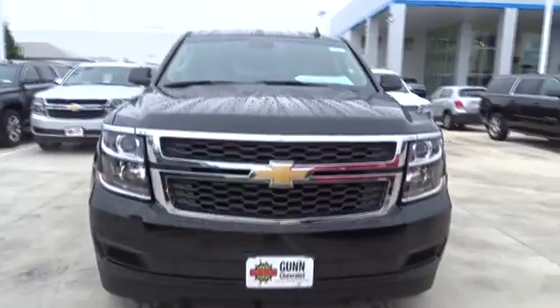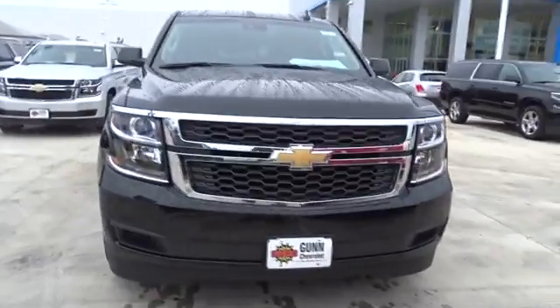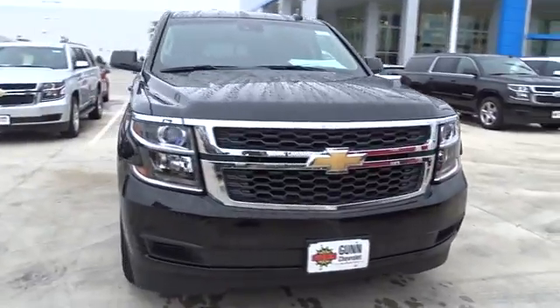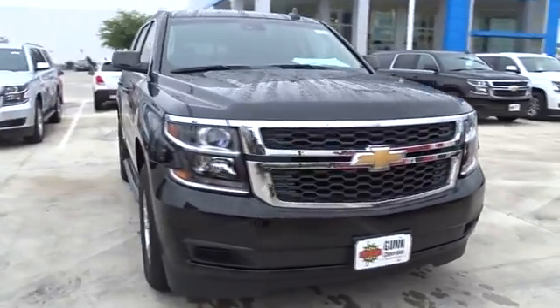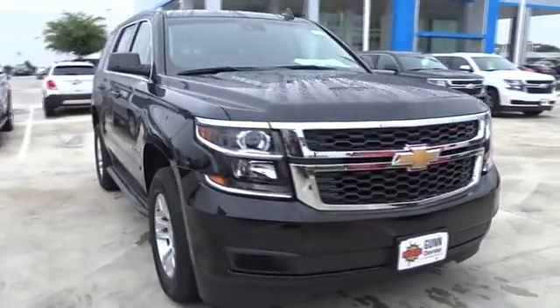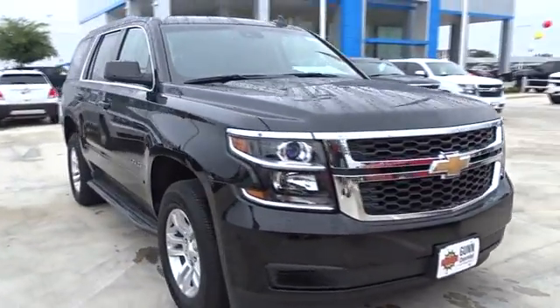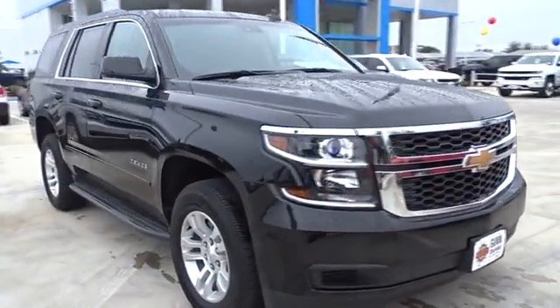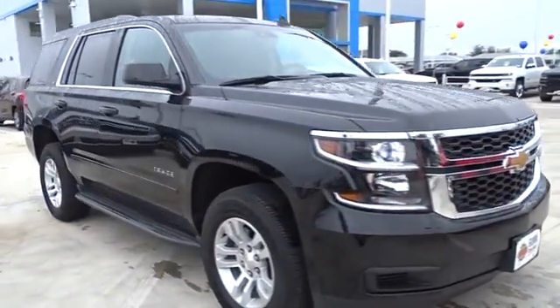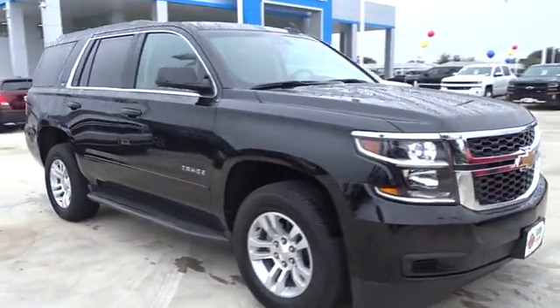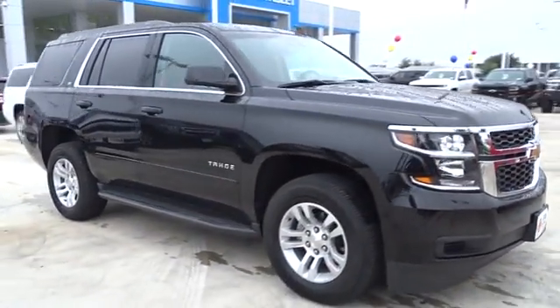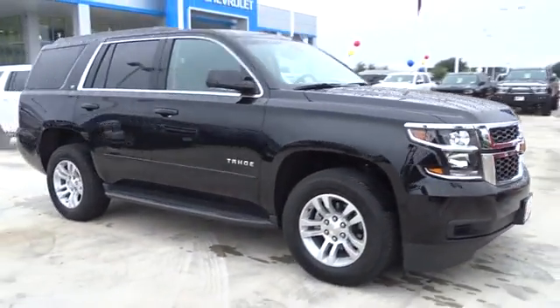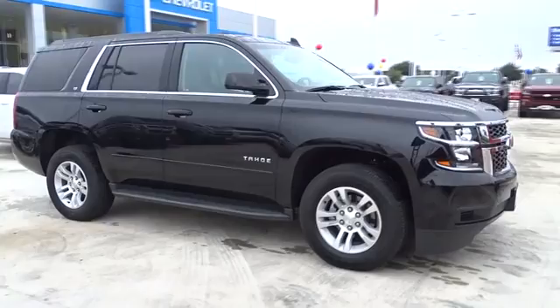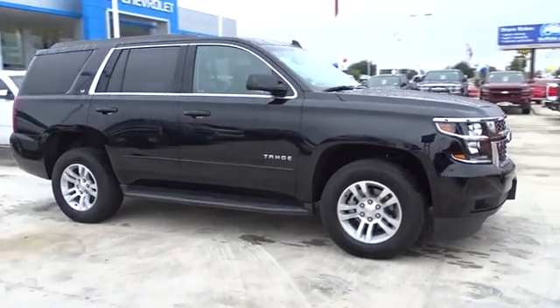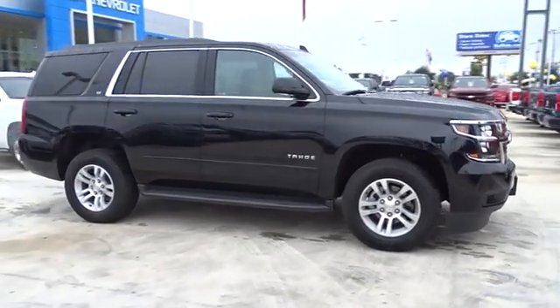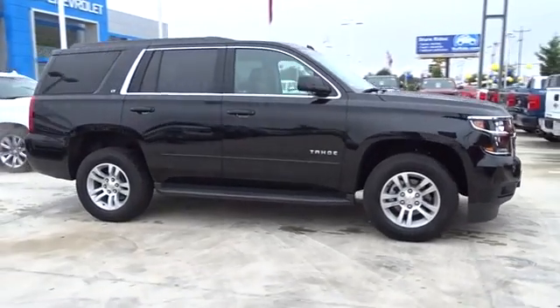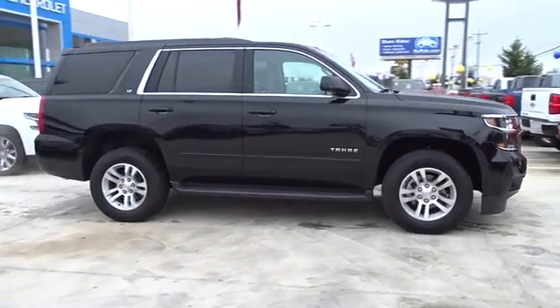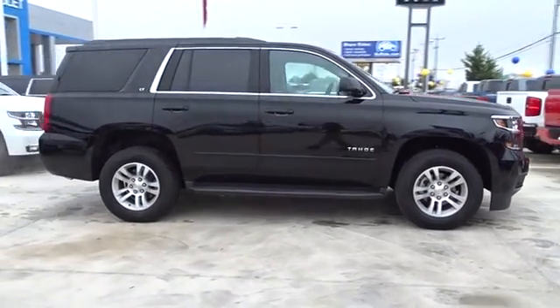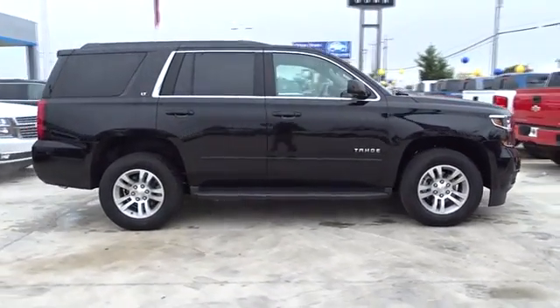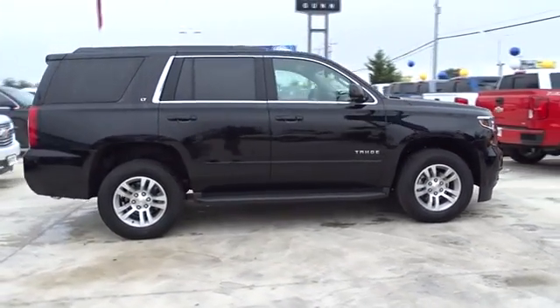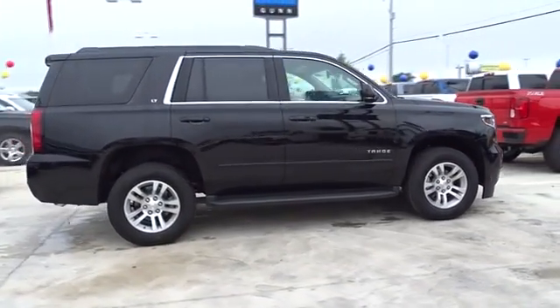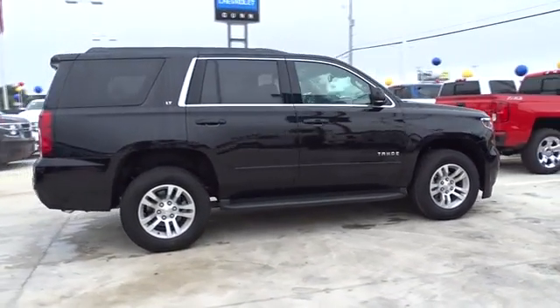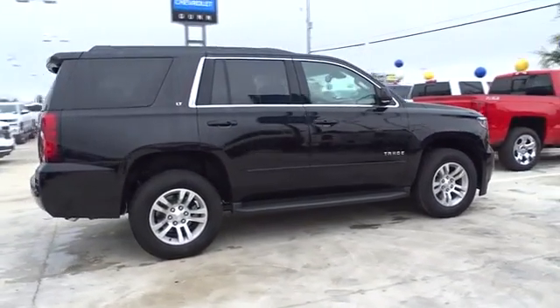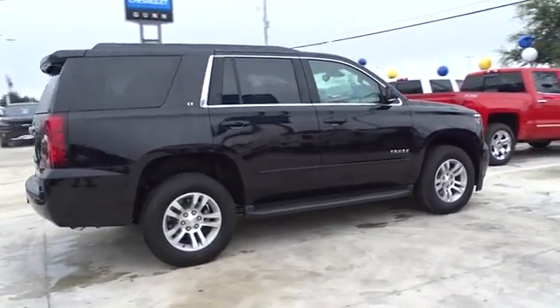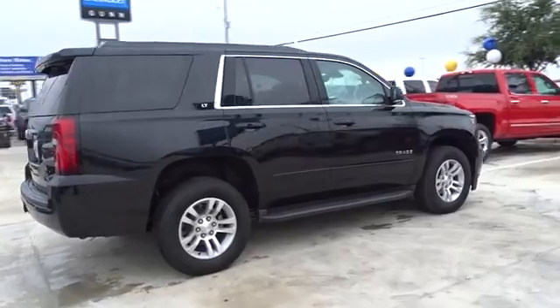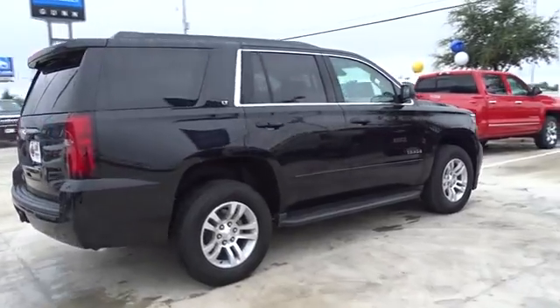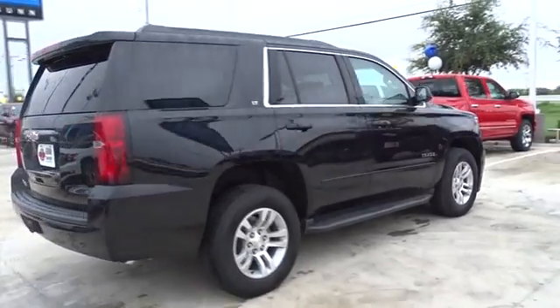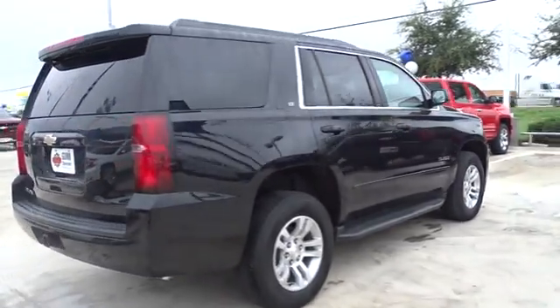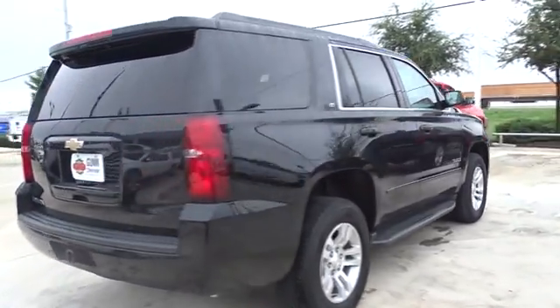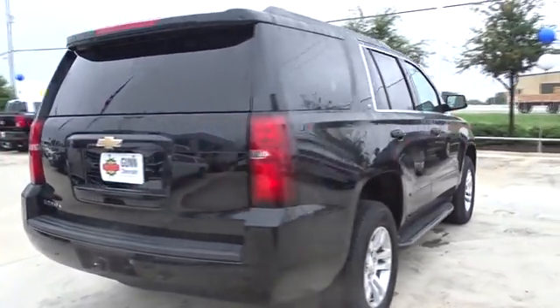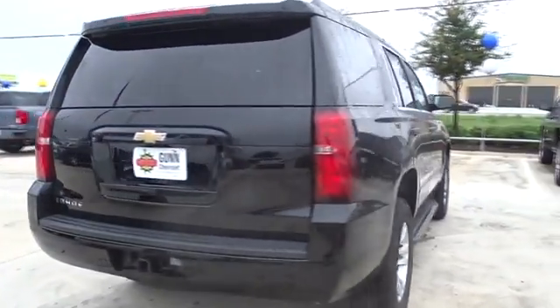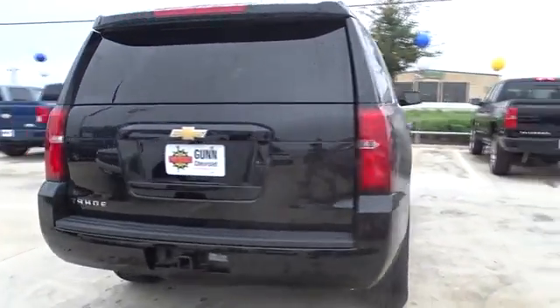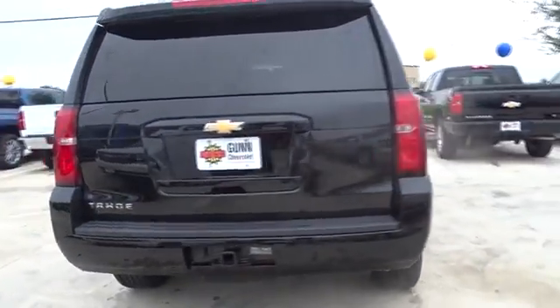The 2016 Chevrolet Tahoe. Tahoe has been the best-selling sports utility vehicle, accounting annually for more than 25% of all full-size SUV registrations in the United States. Here are some of this vehicle's great options.